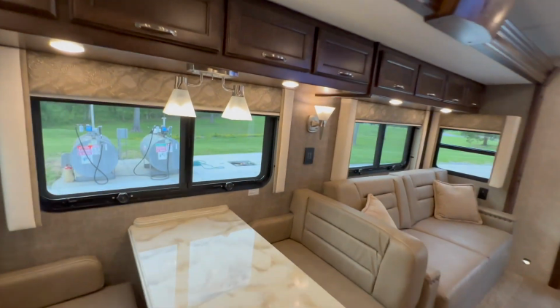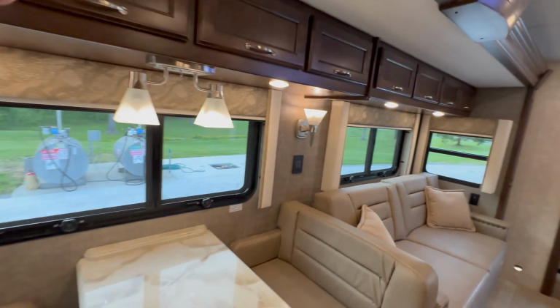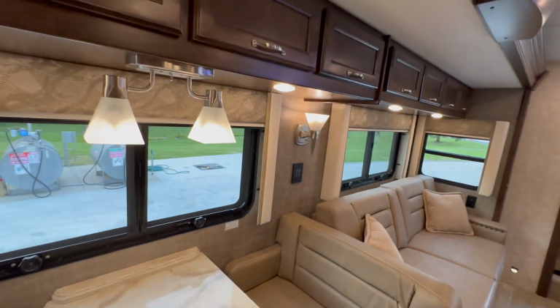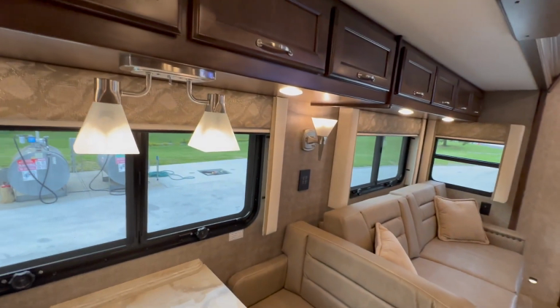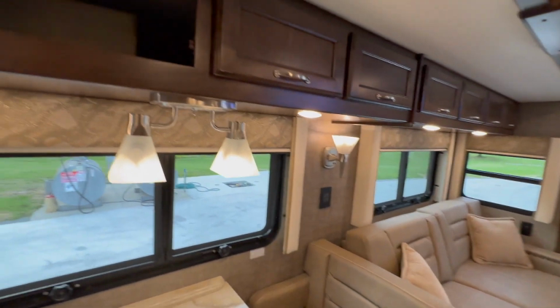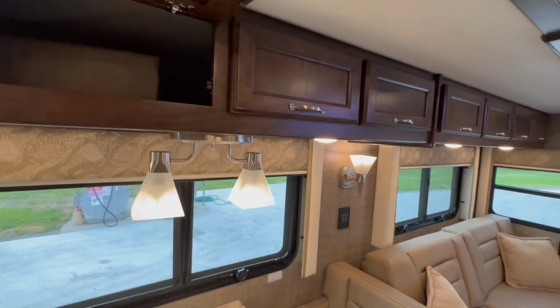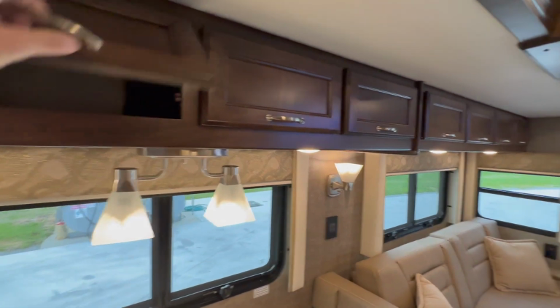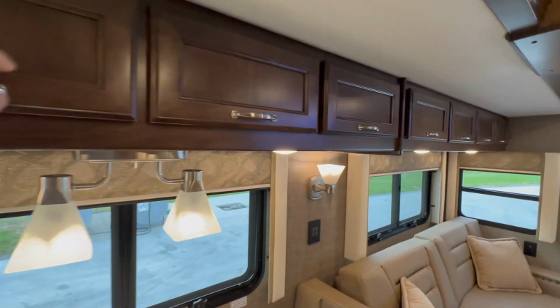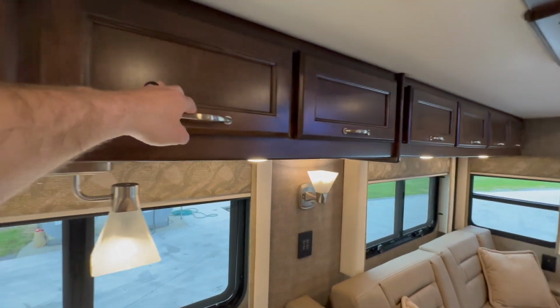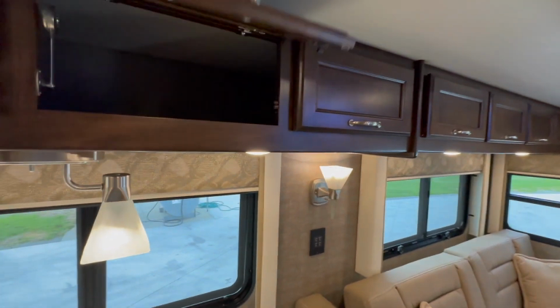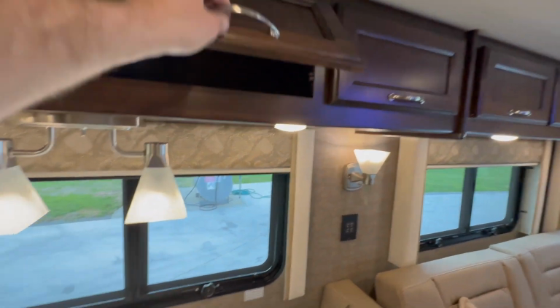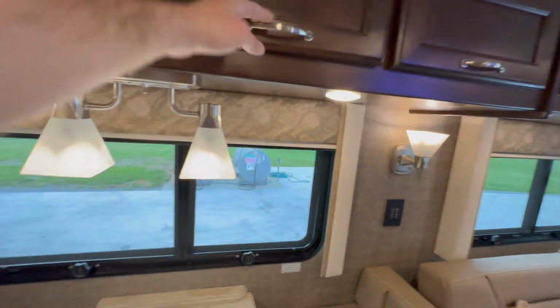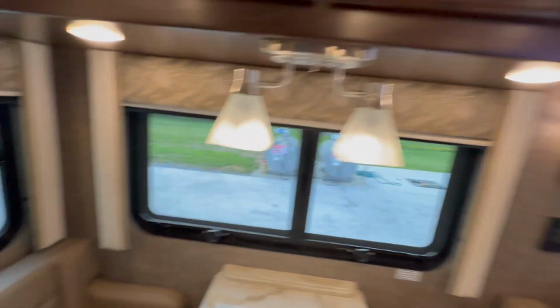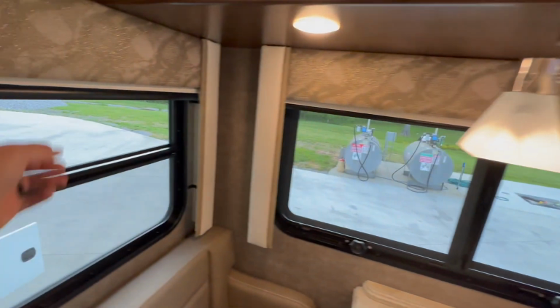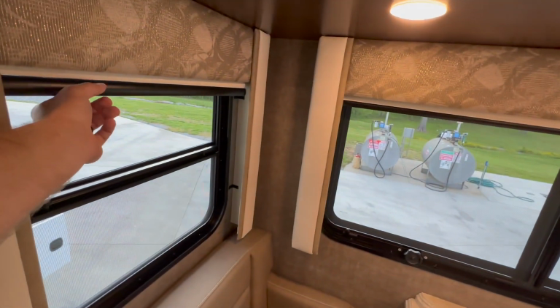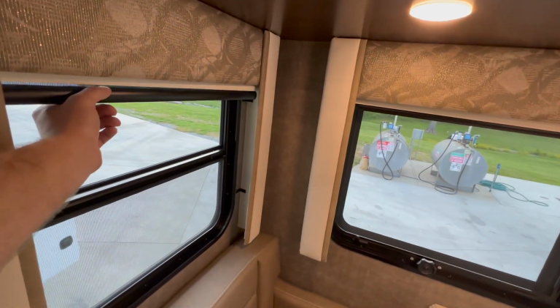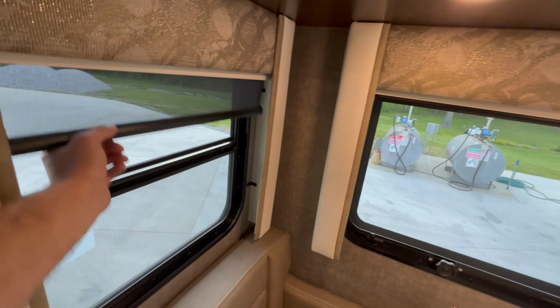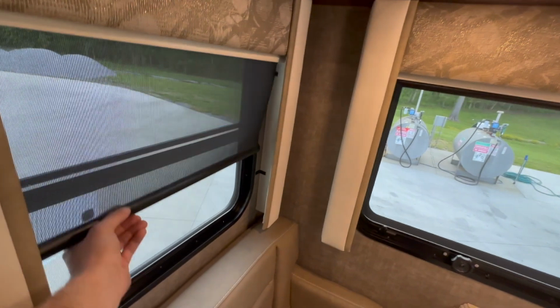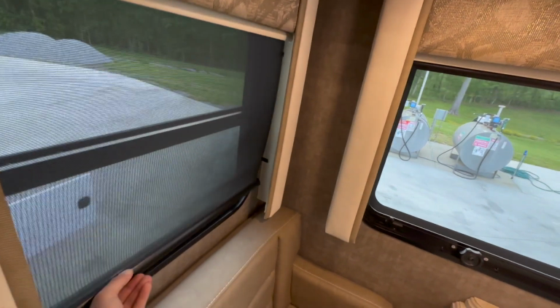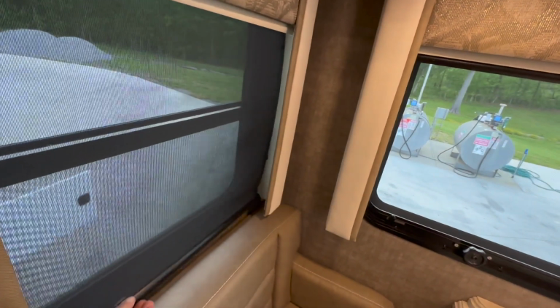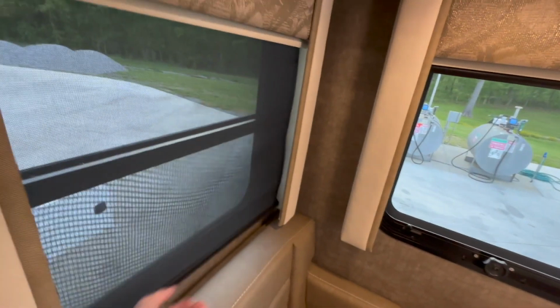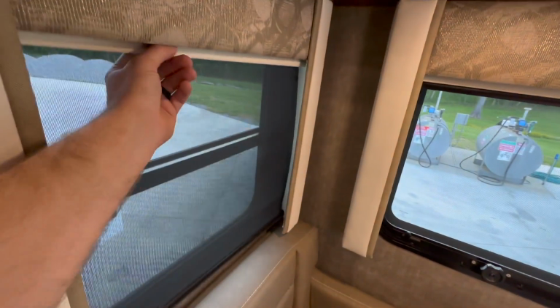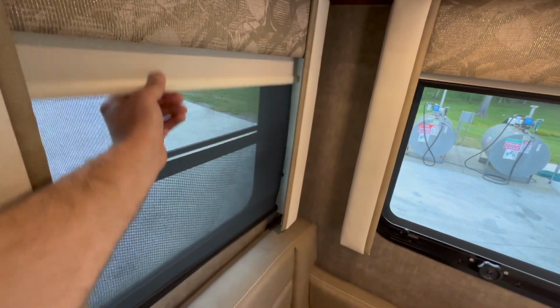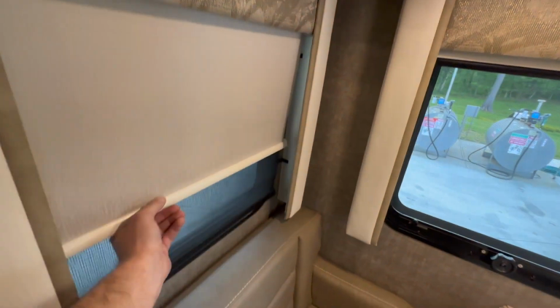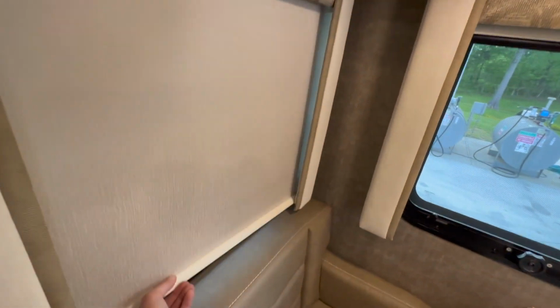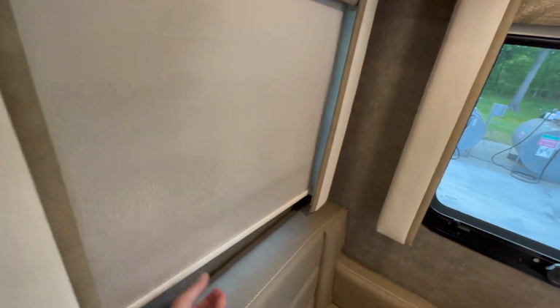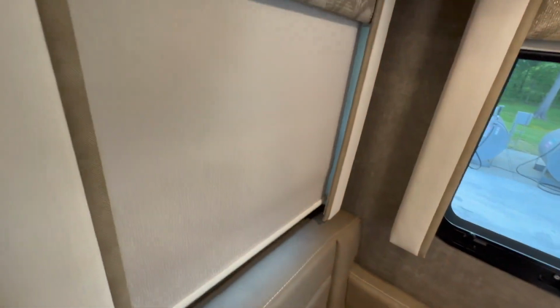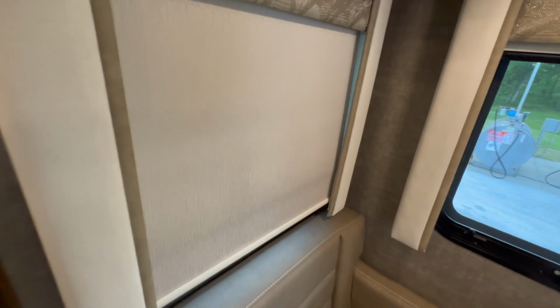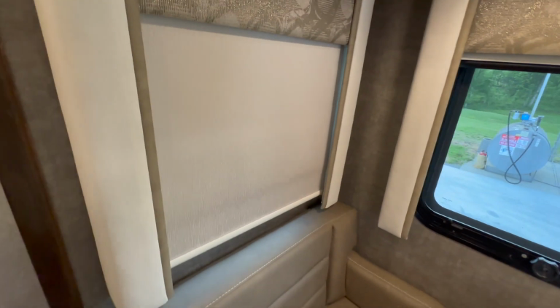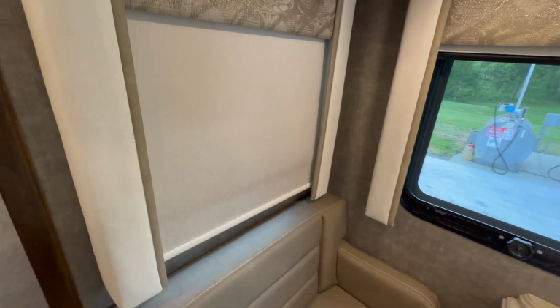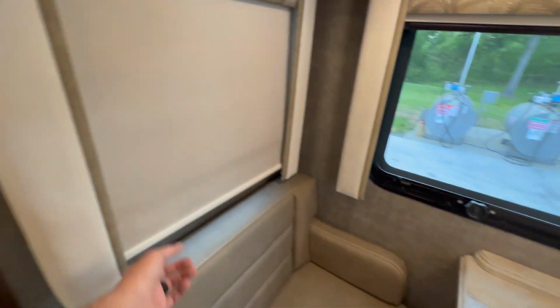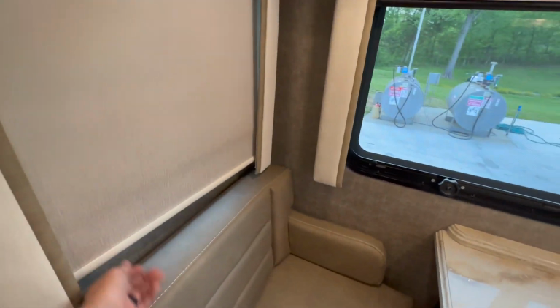Some nice storage over here in the slide. Day and night shades — don't want to forget those. You've got the day shade and then you pull this one down. There's a spring load — just pull down and kind of bump them one time and they're in.